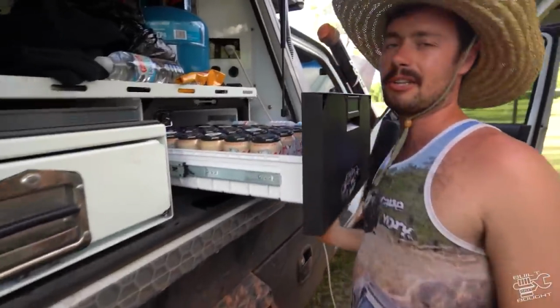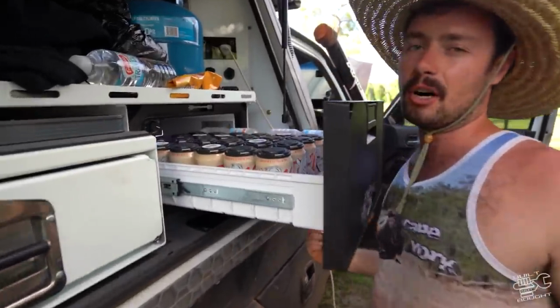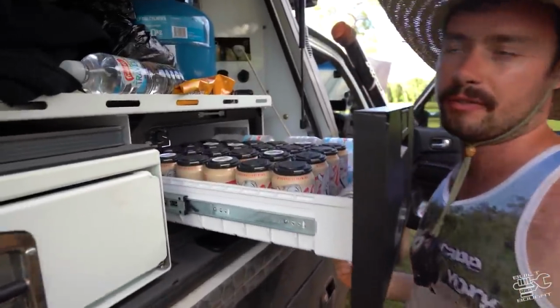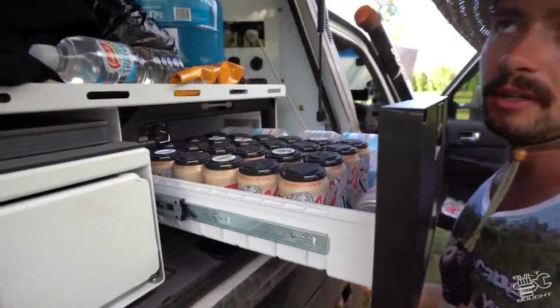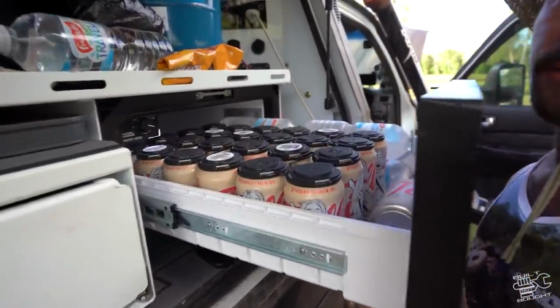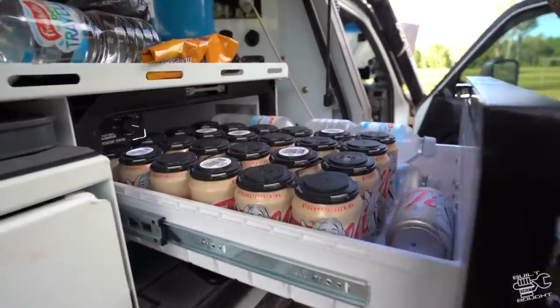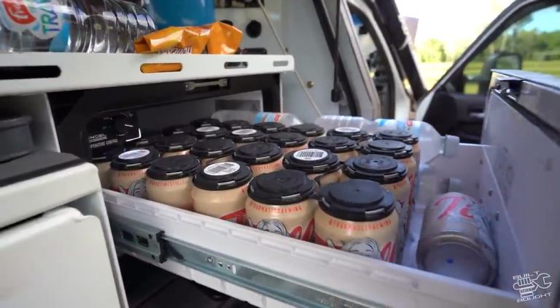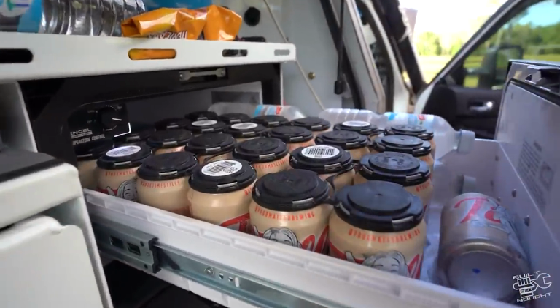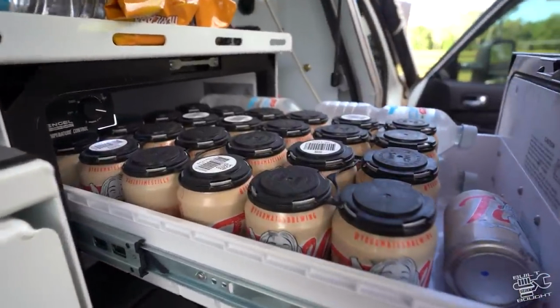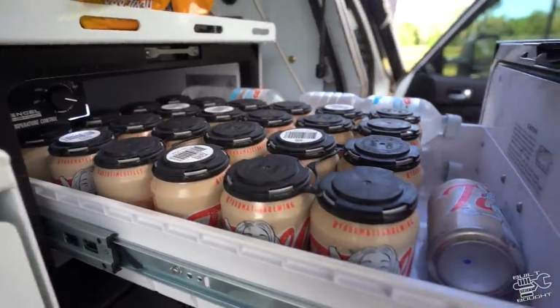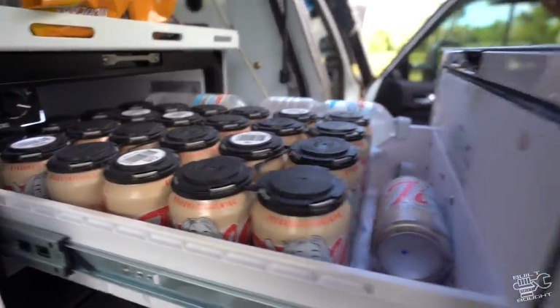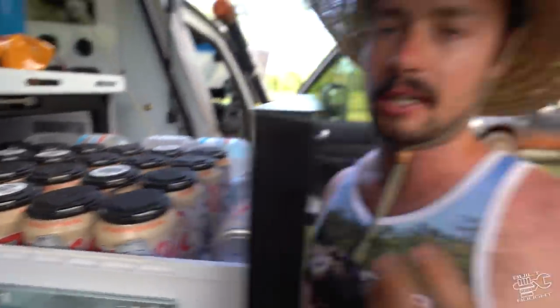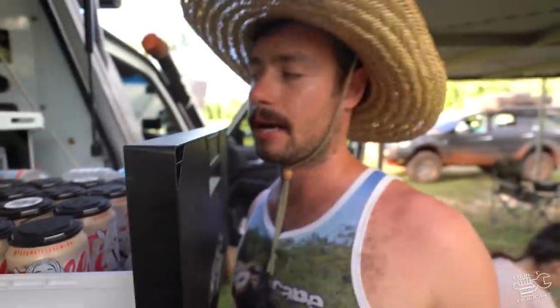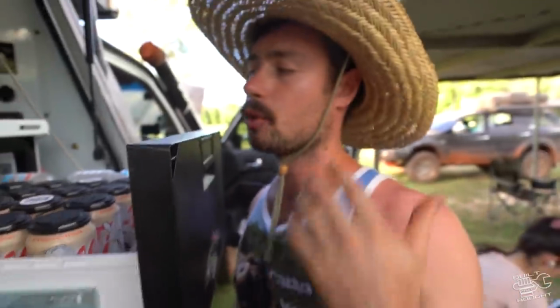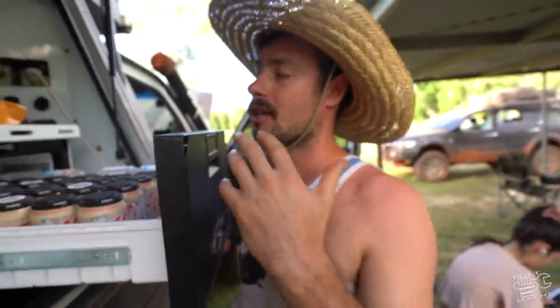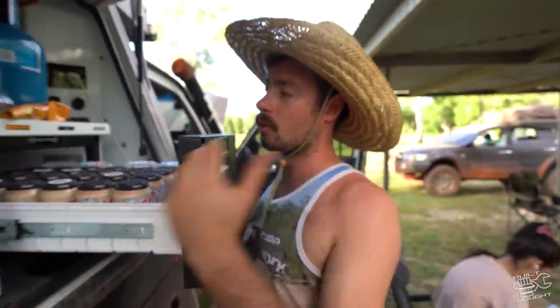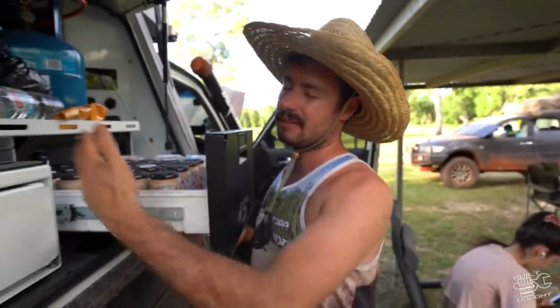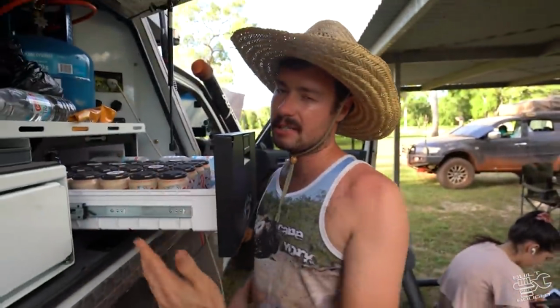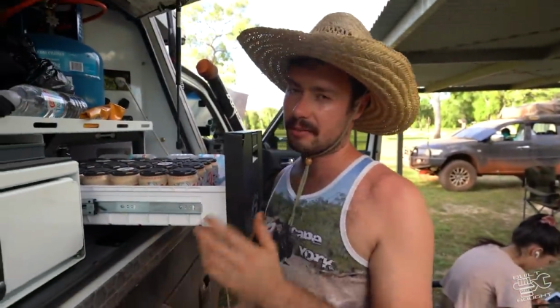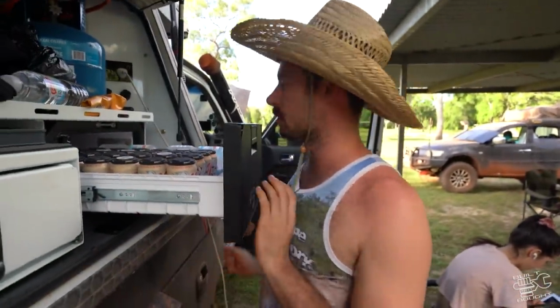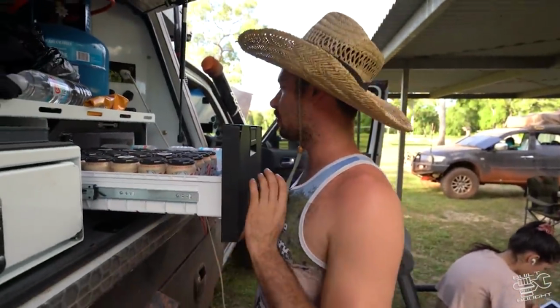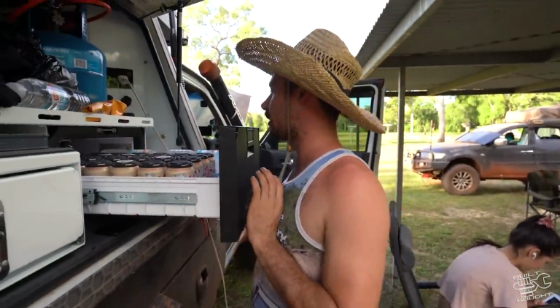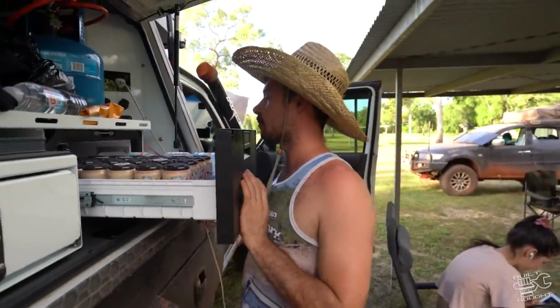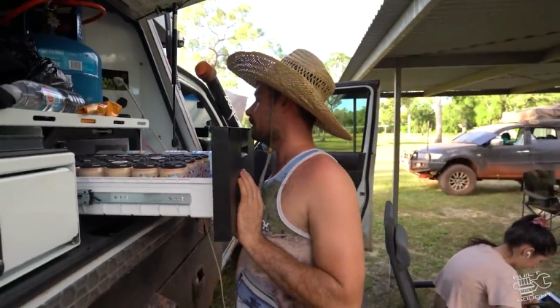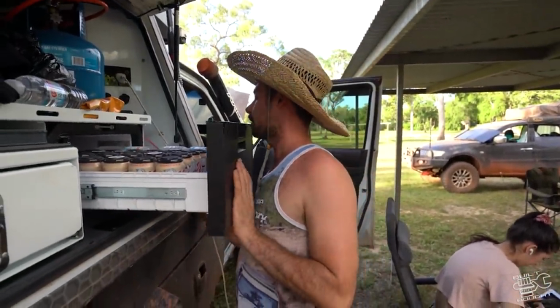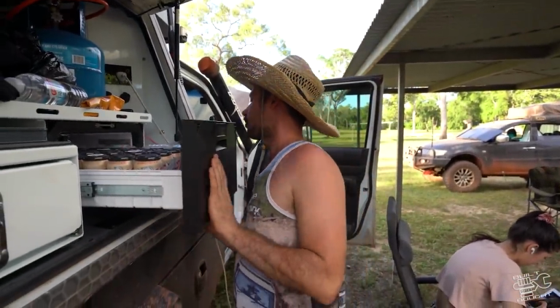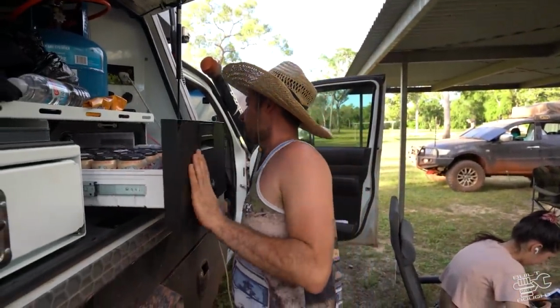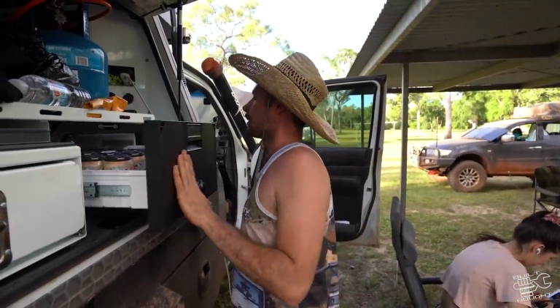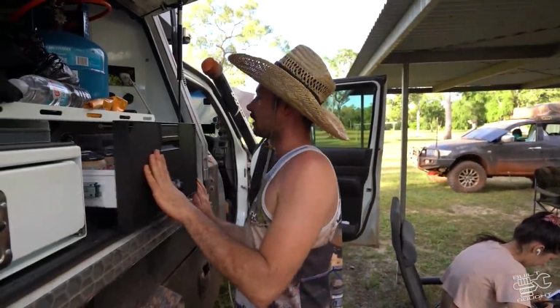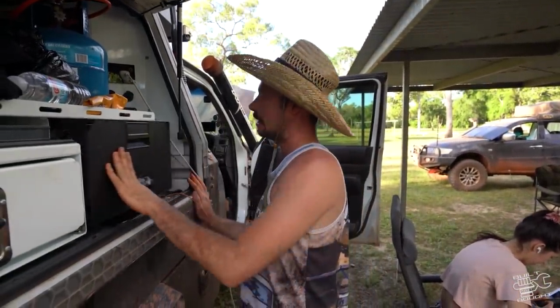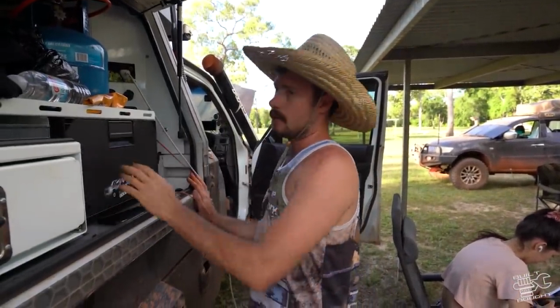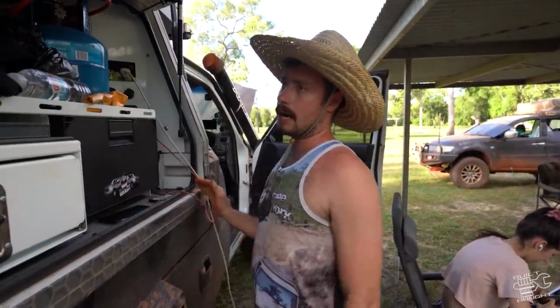This one is actually just the beer fridge for this trip, which will get turned off if we run out of beer. This is like the backup - on any other trip it would be a freezer, but we managed to get enough food without needing it as a freezer.